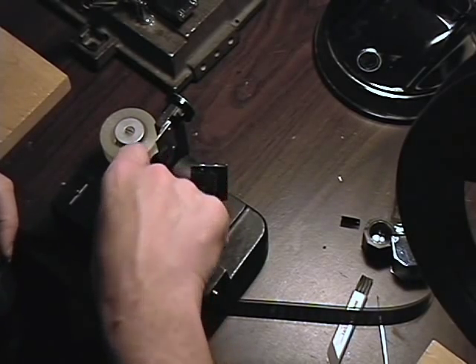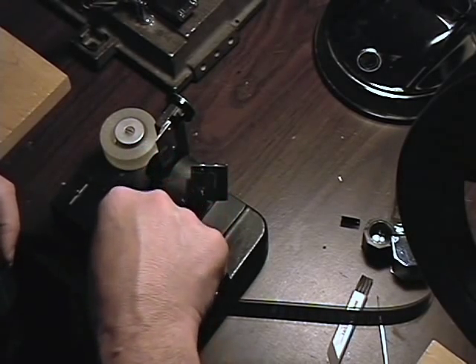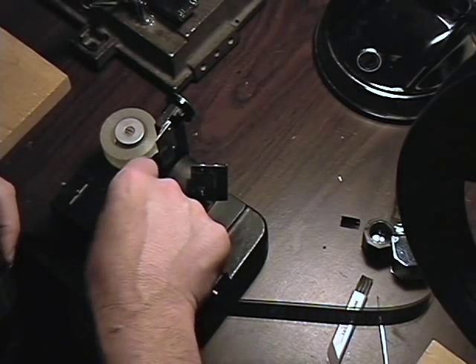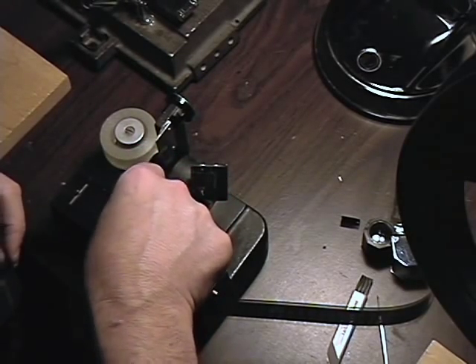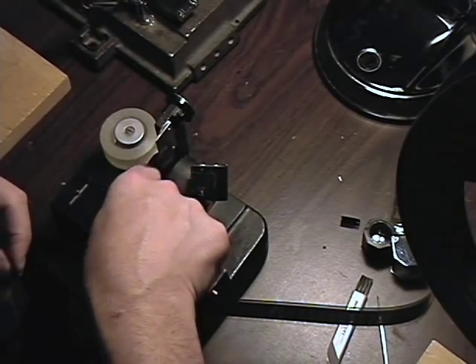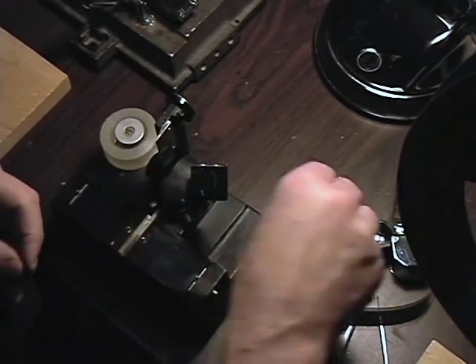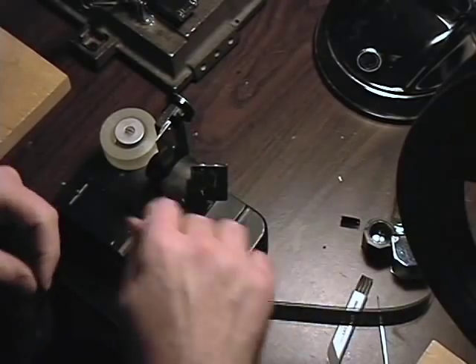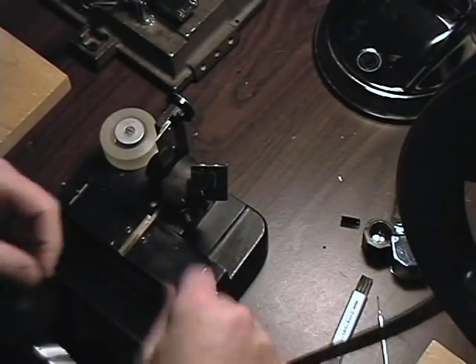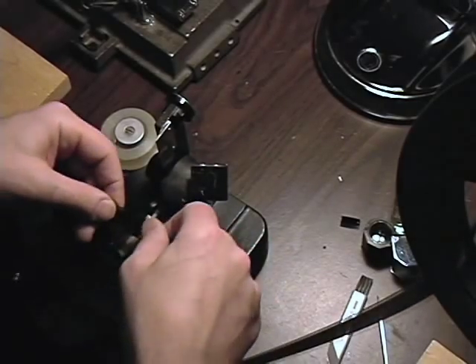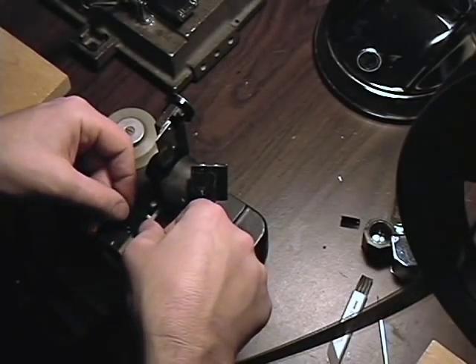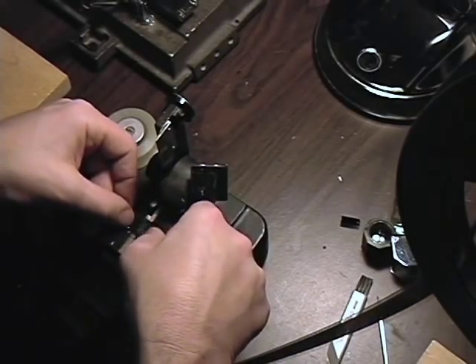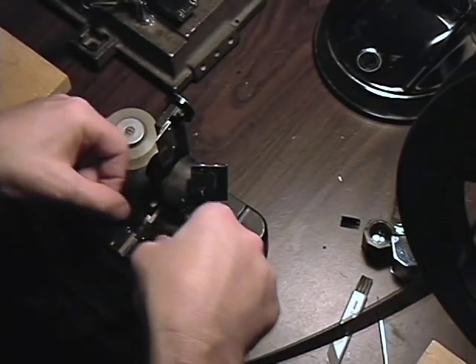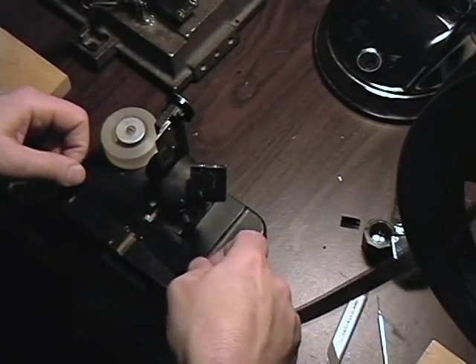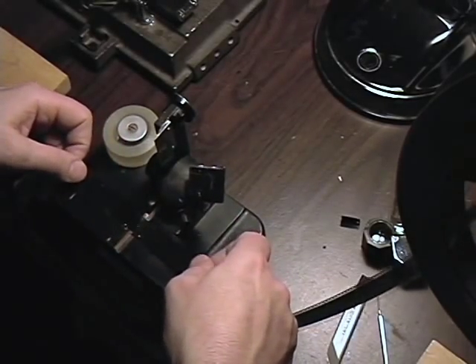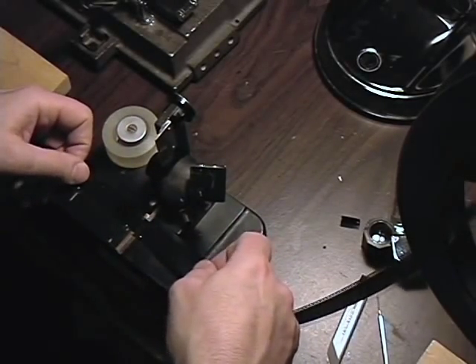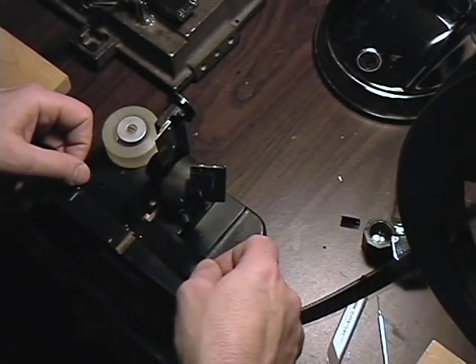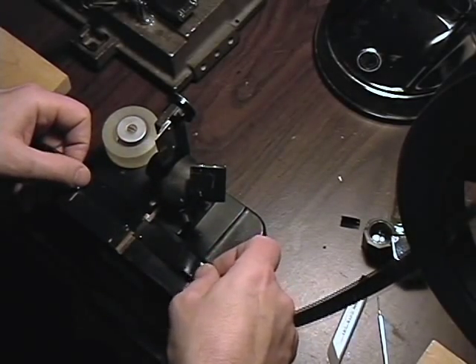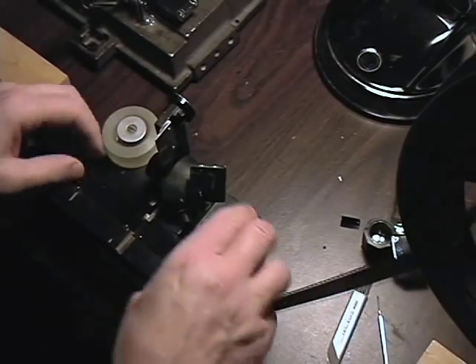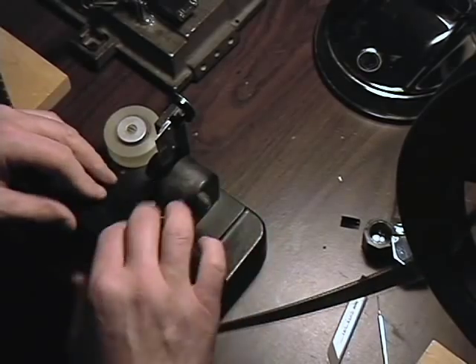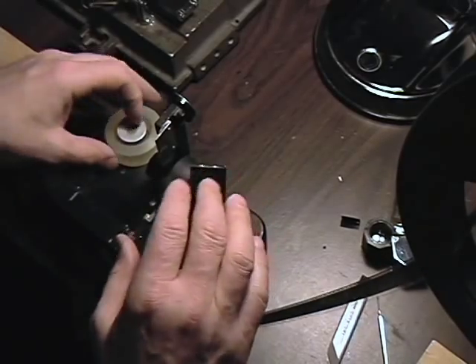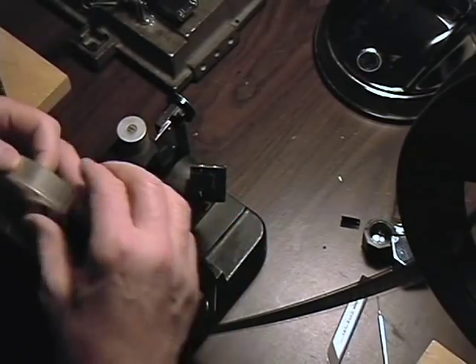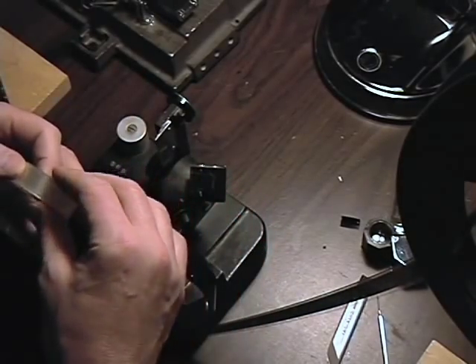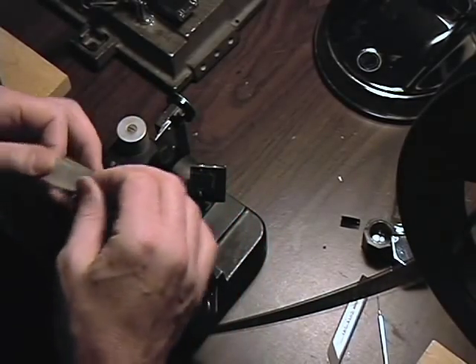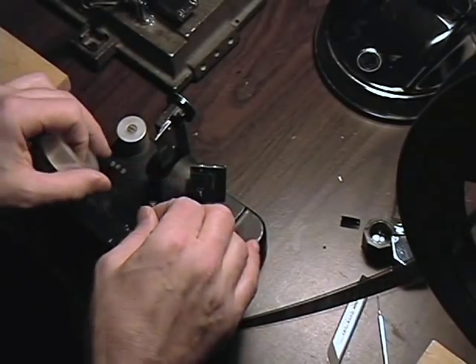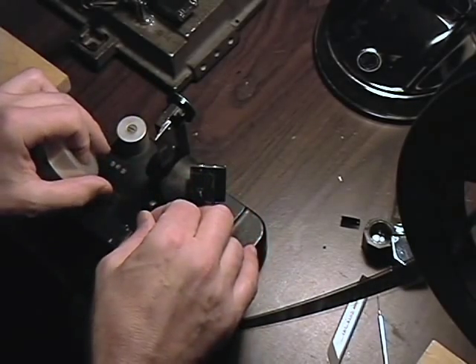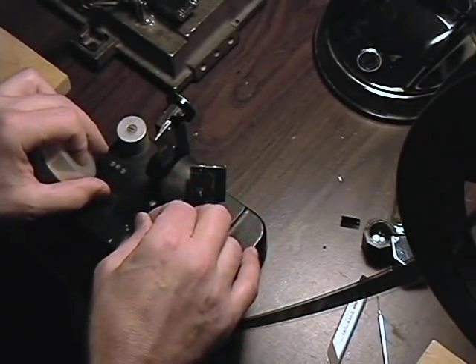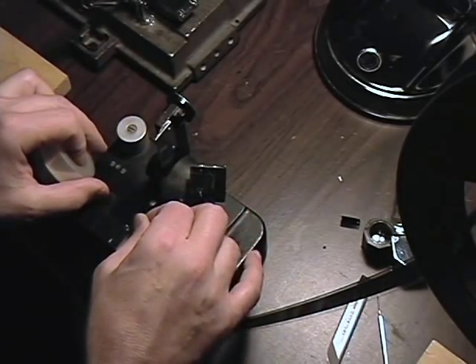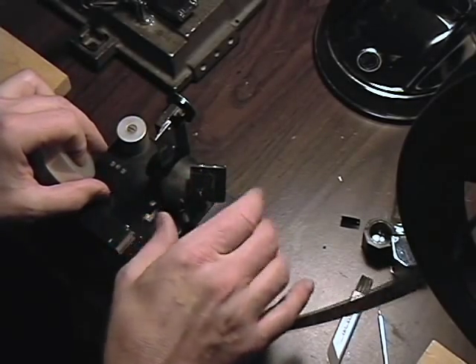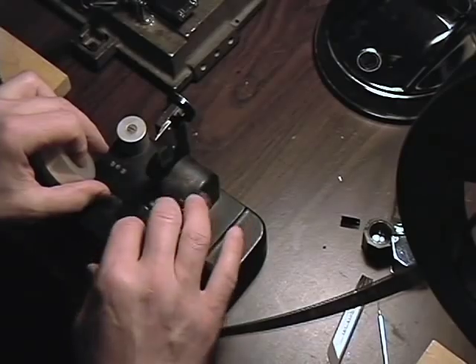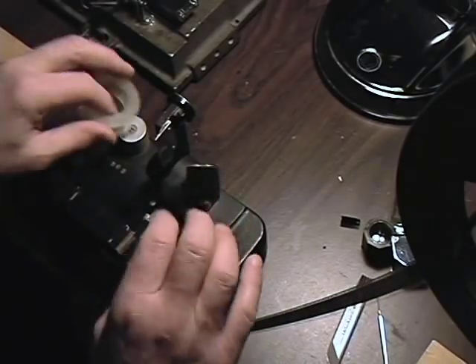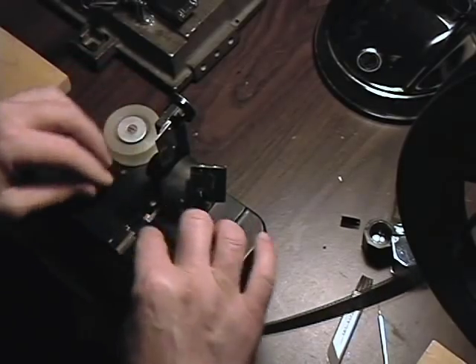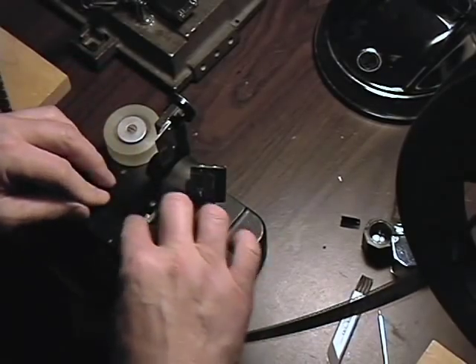But you can't use tape splices for conforming the negative to the work print because the splice has to be invisible, and the tape splice does not make an invisible splice. Tape splices are used to repair release prints.